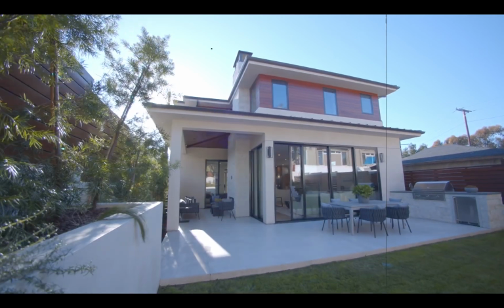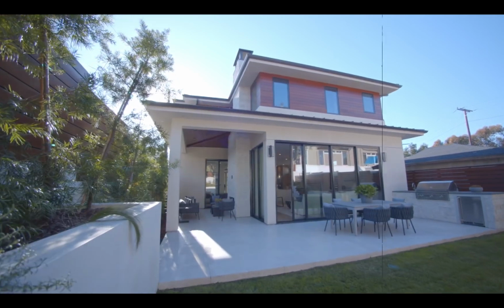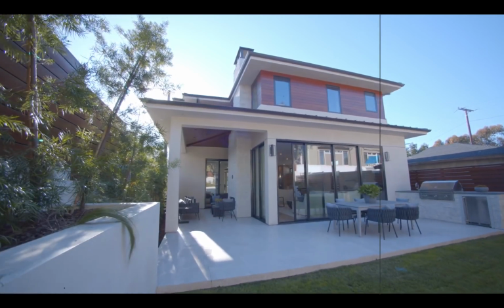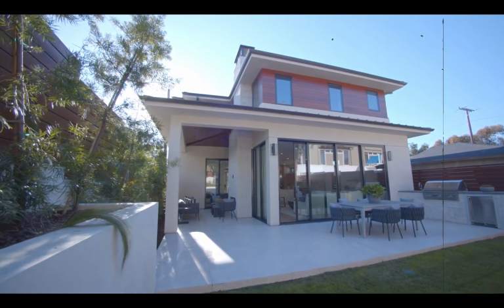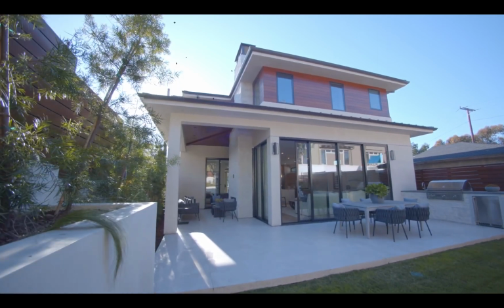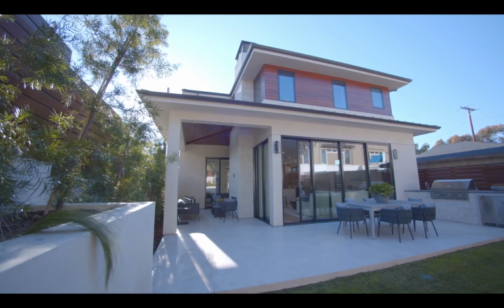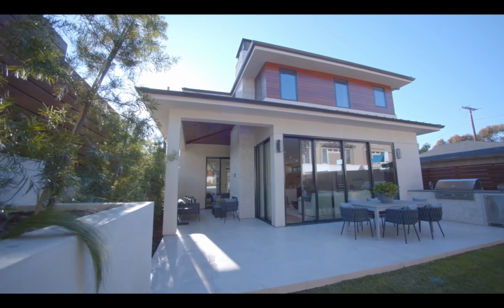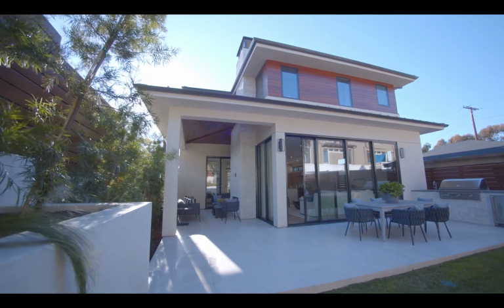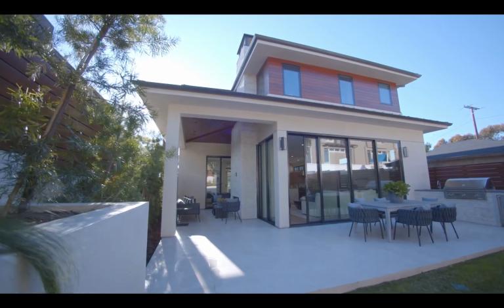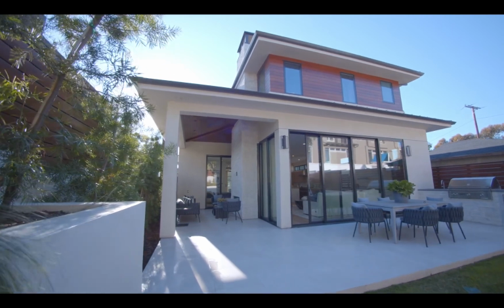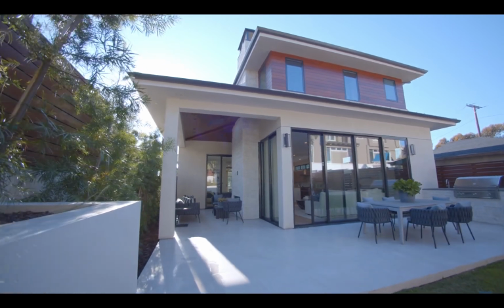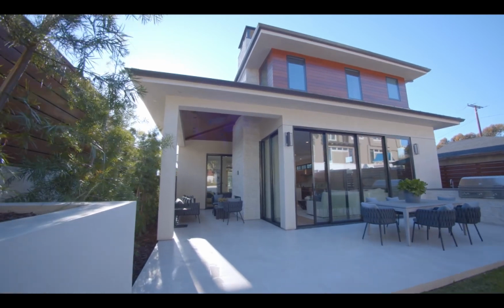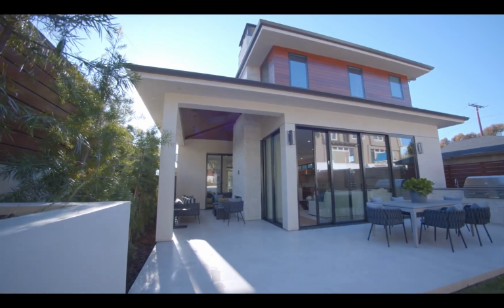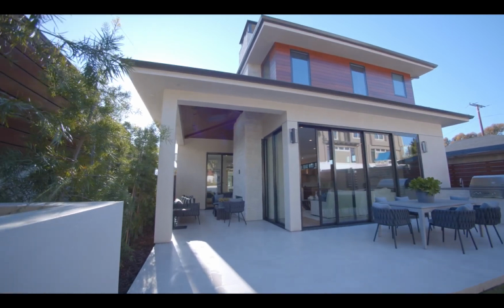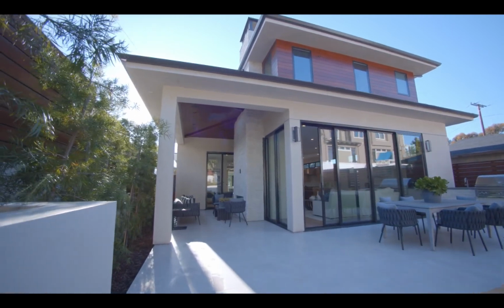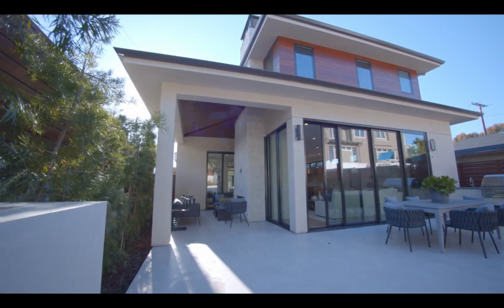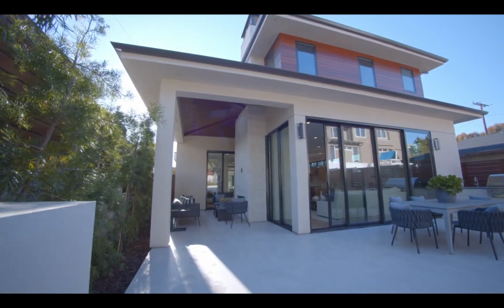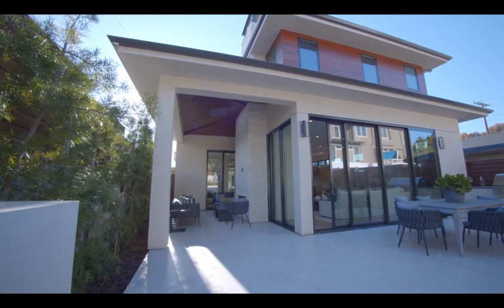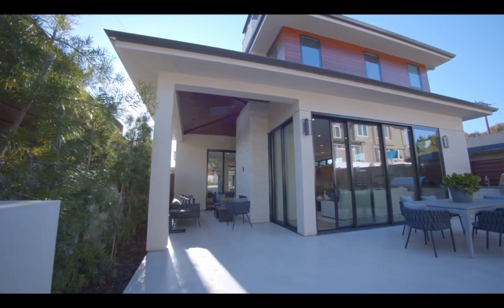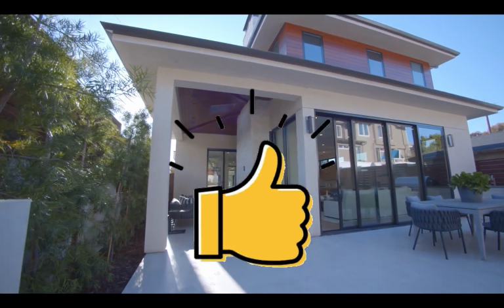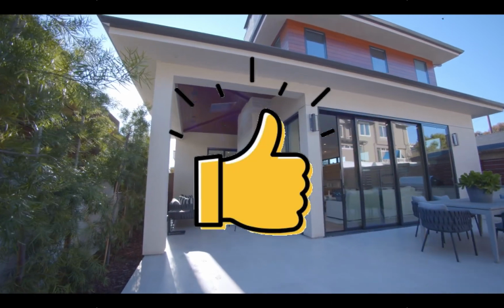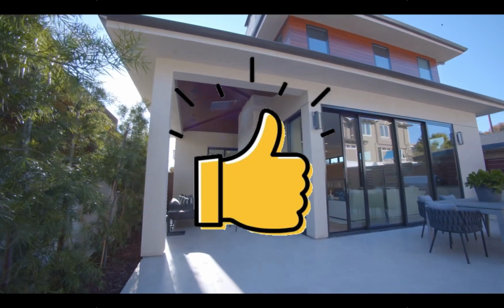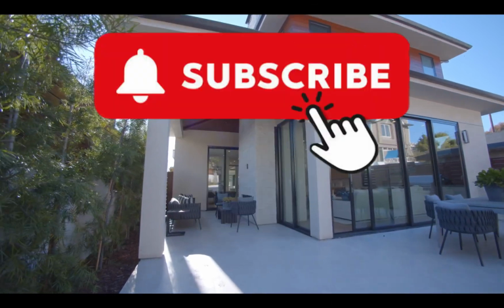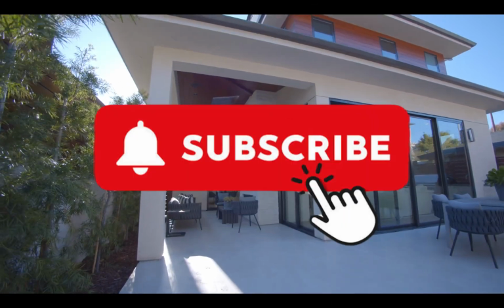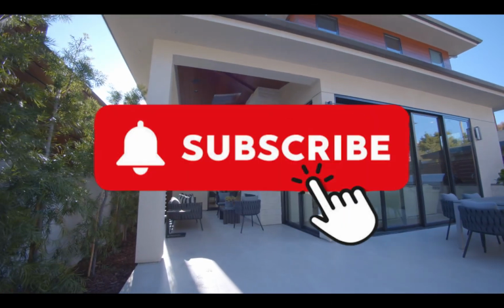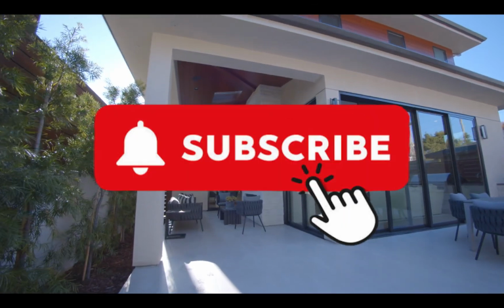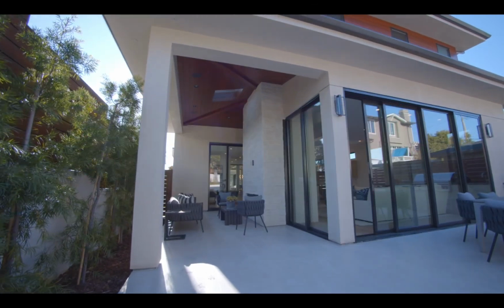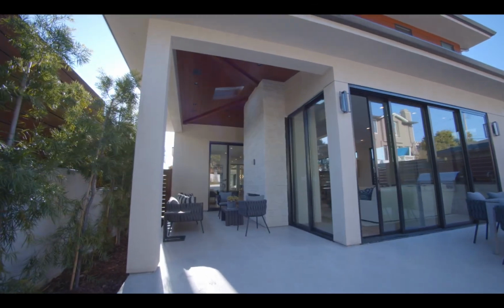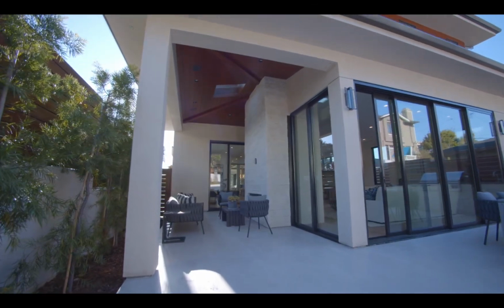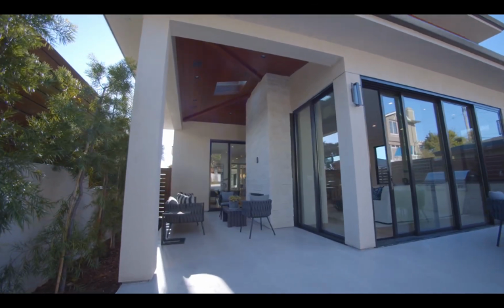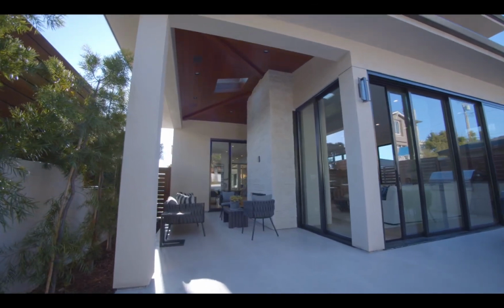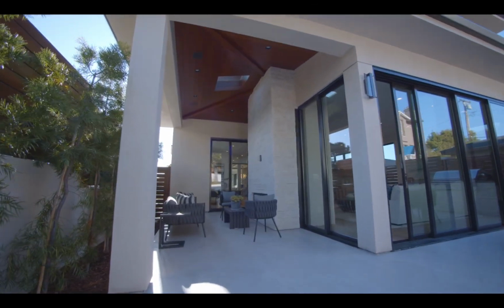That's it for today, guys. Thanks for watching. If you found this helpful, give a thumbs up and subscribe to my channel. See you next time.